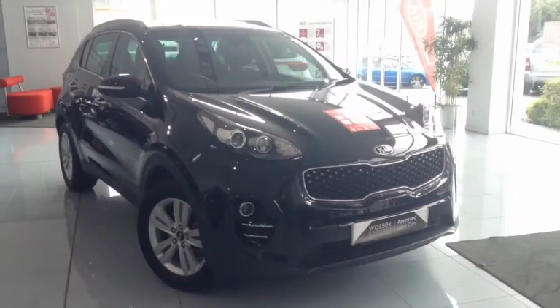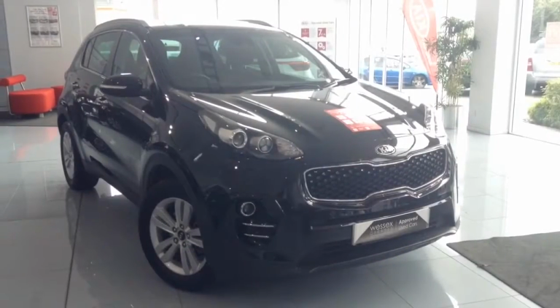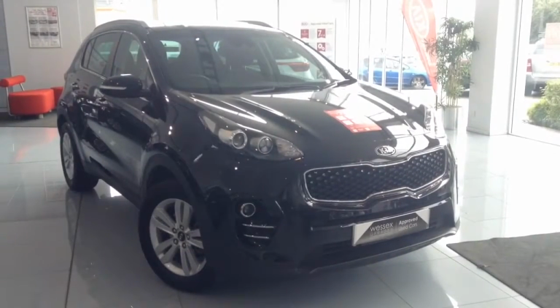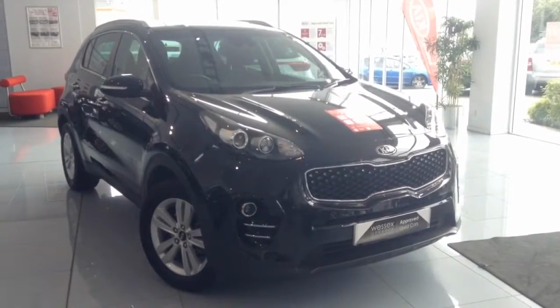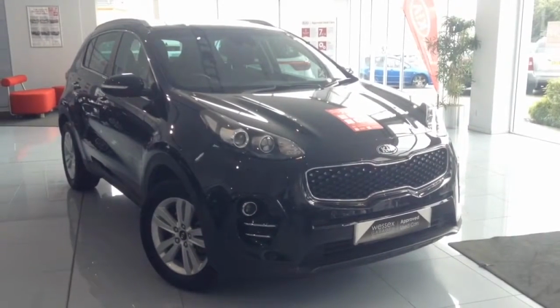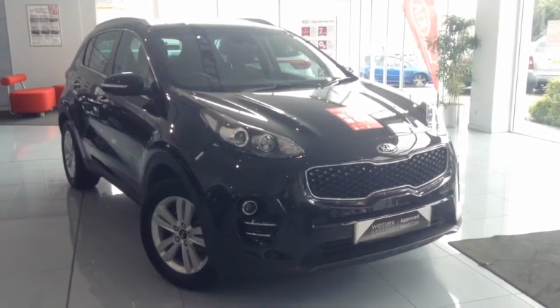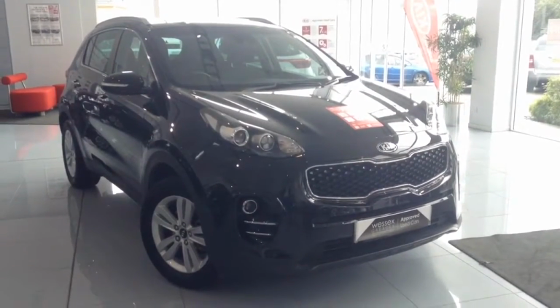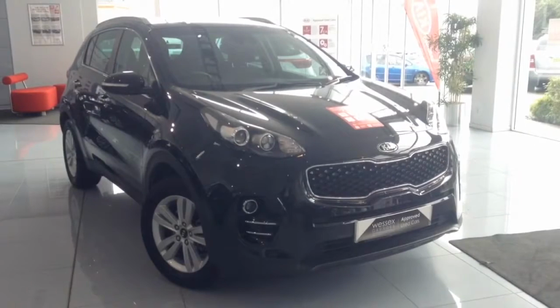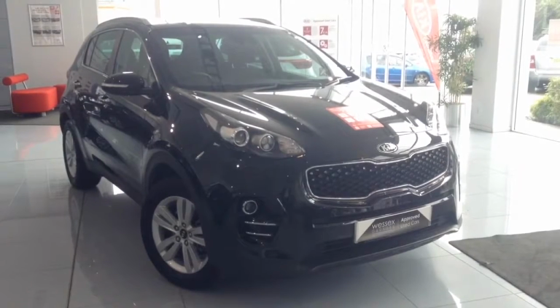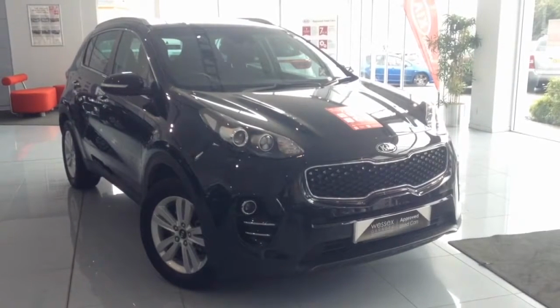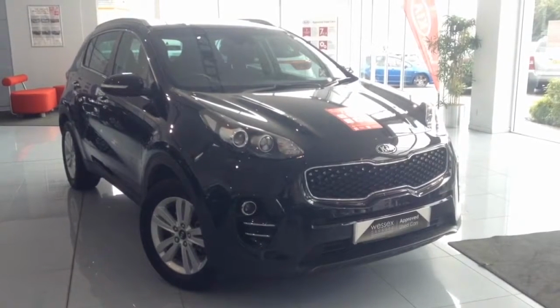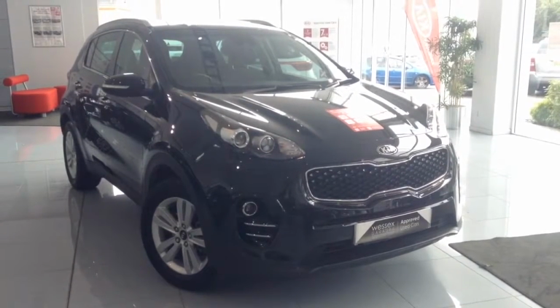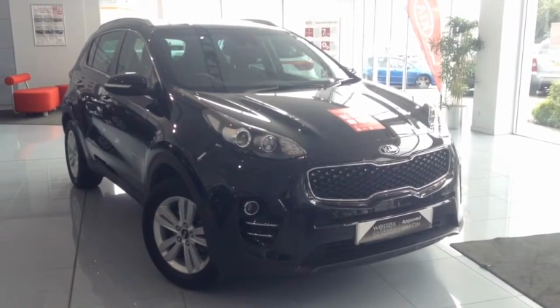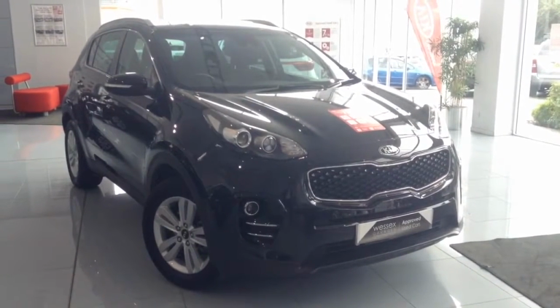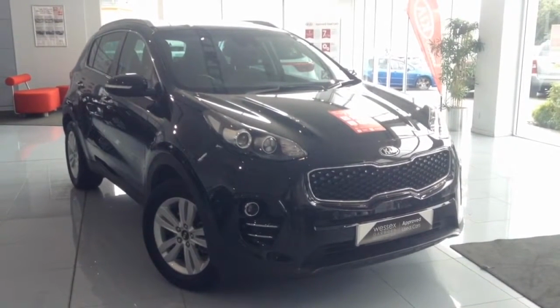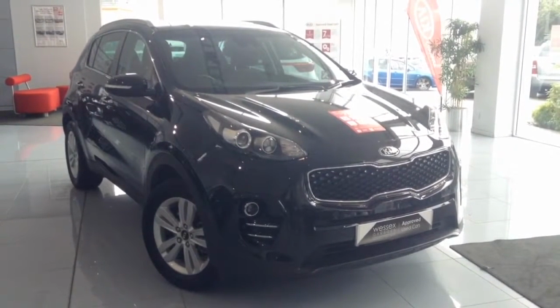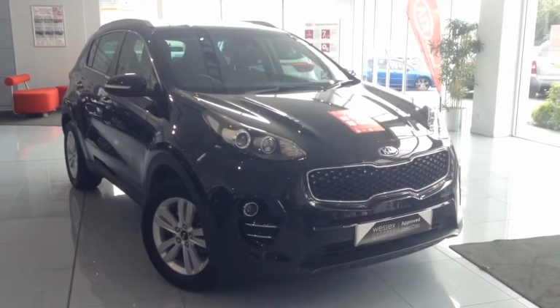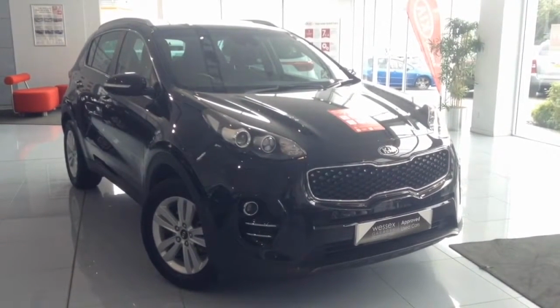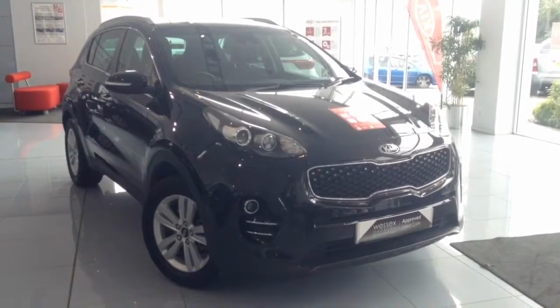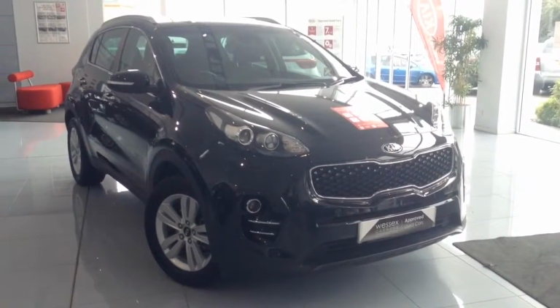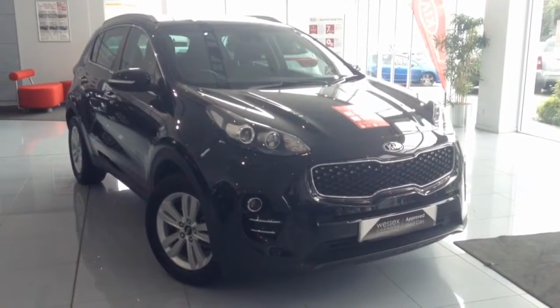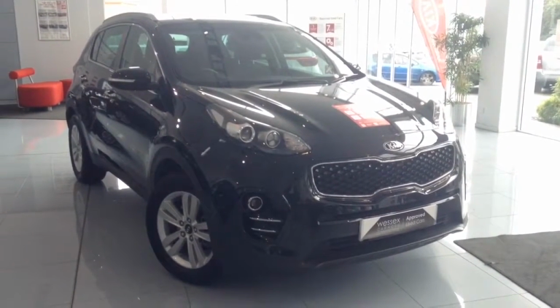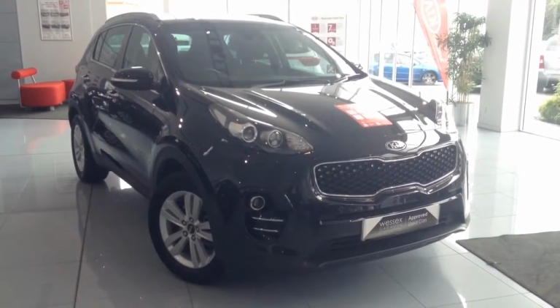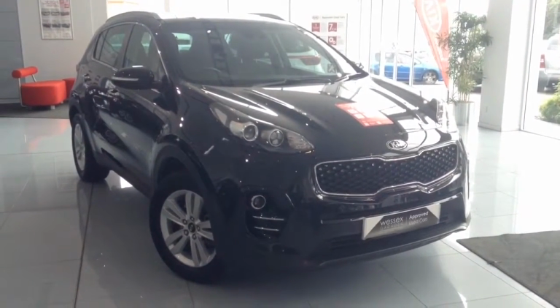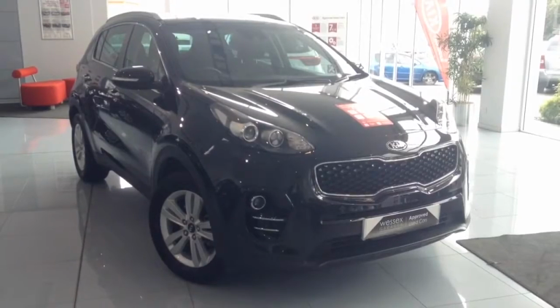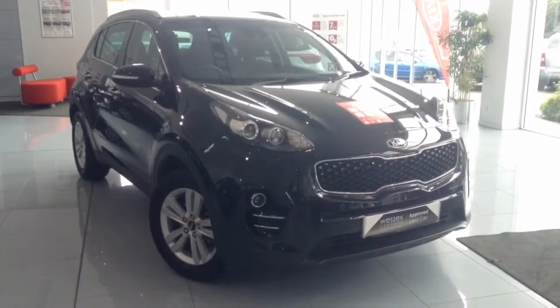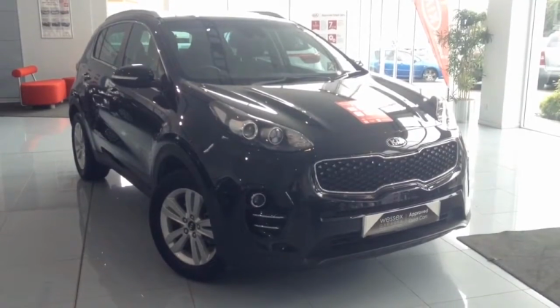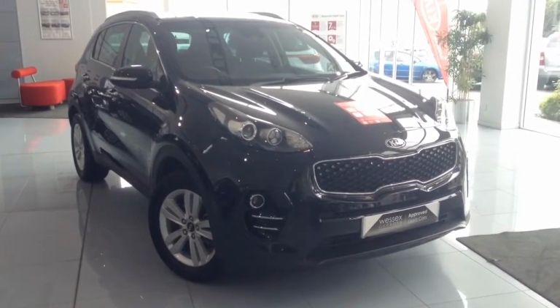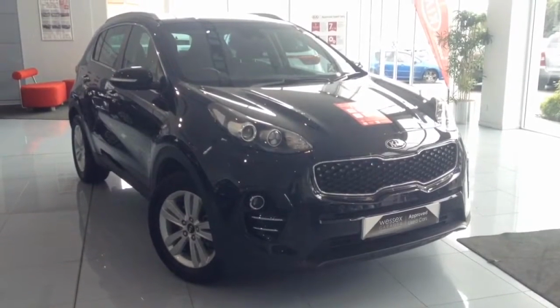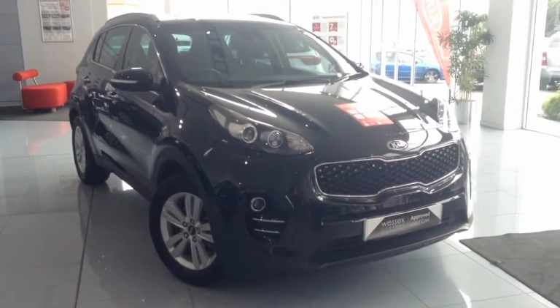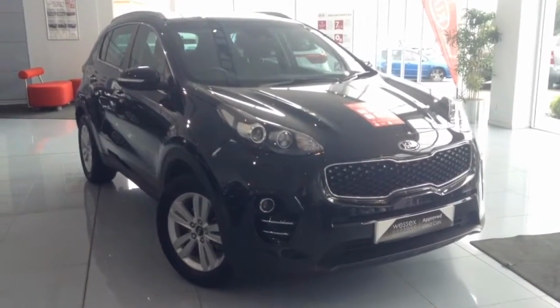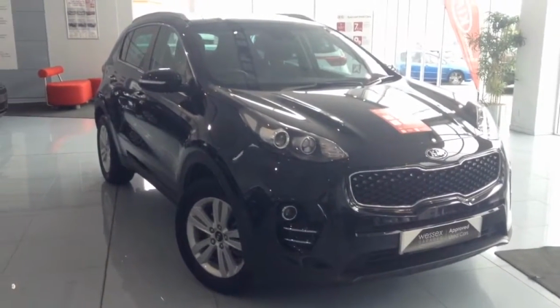Welcome to Wessex Garage's Used Cars Online. We have the Kia Sportage 2. This car is registered to a 16 plate. It's a 1.7 litre diesel with manual transmission and it's finished in phantom black.